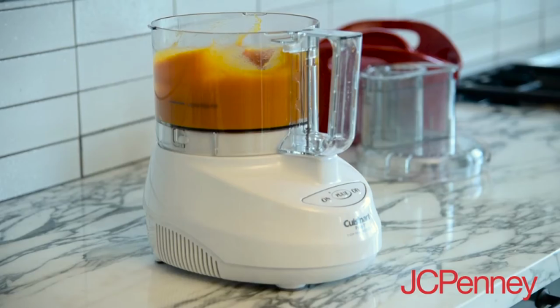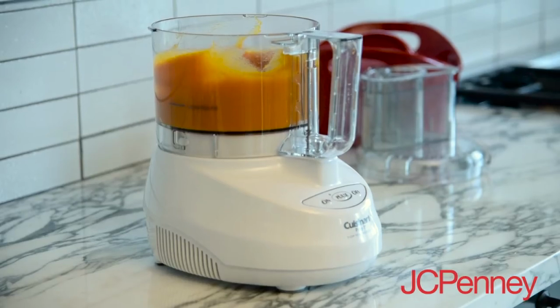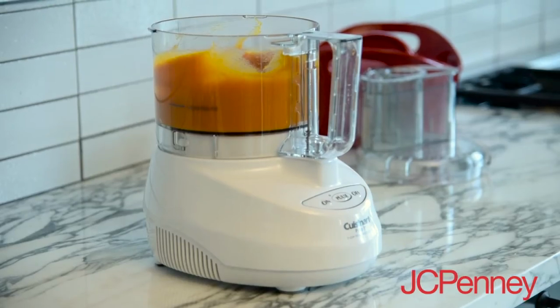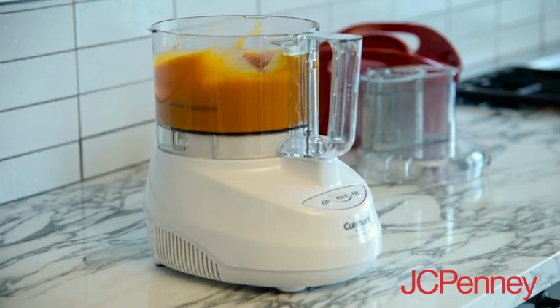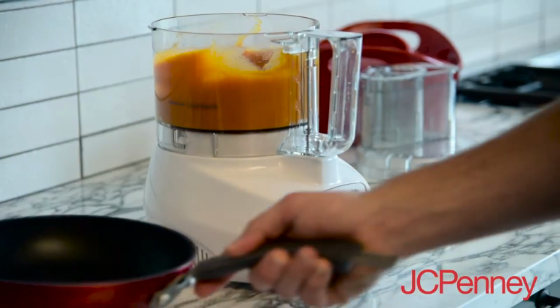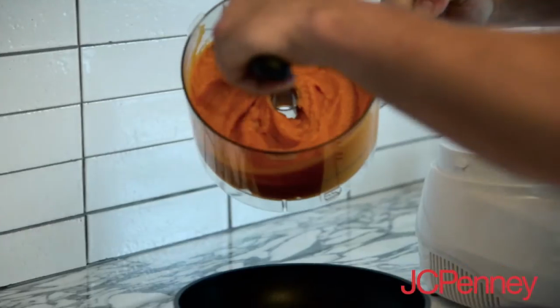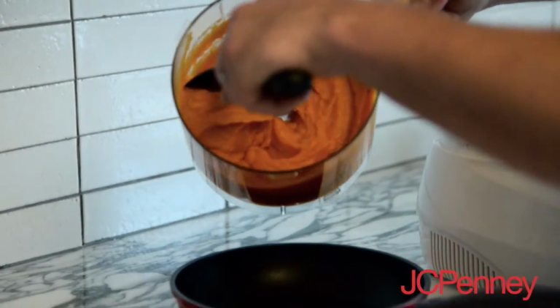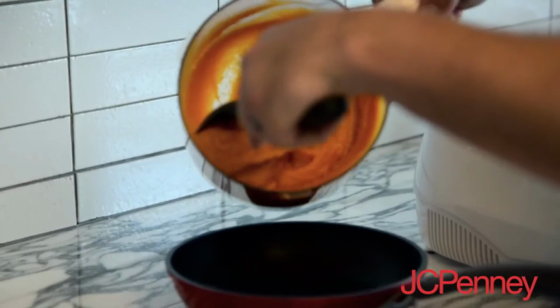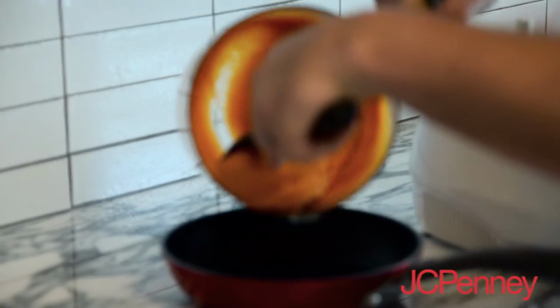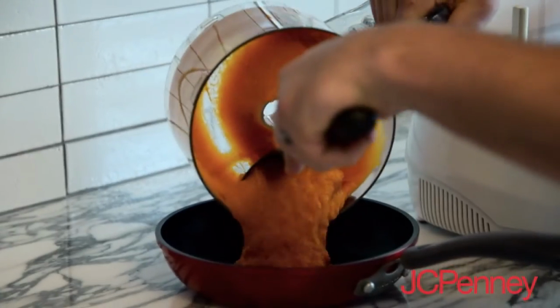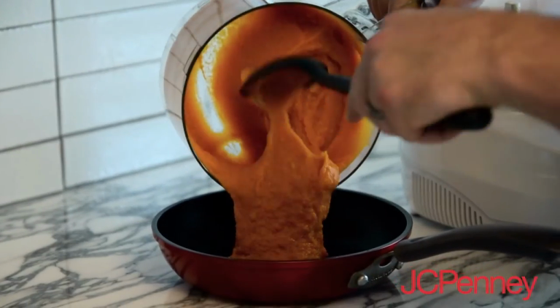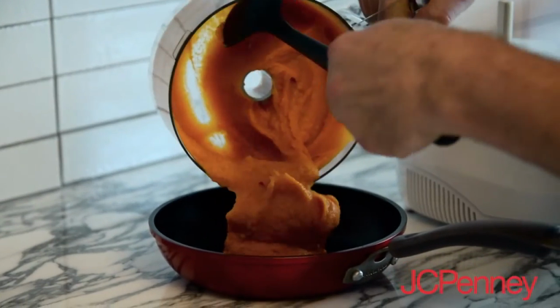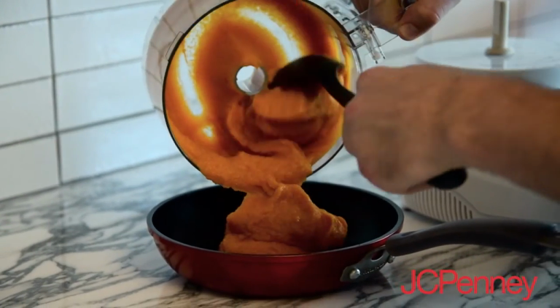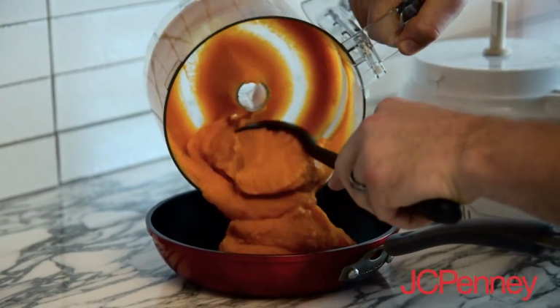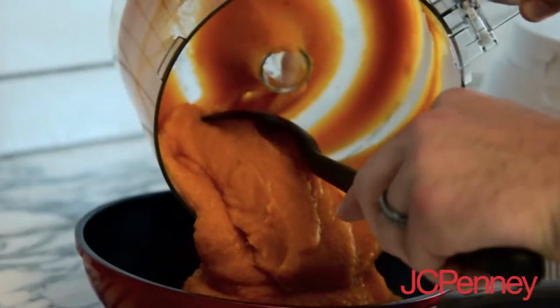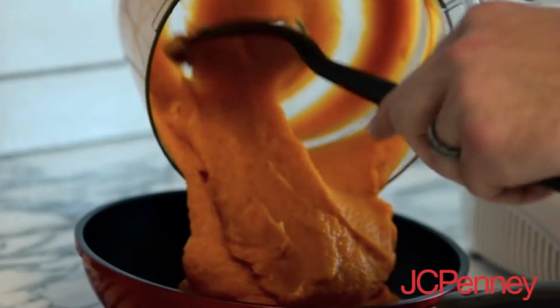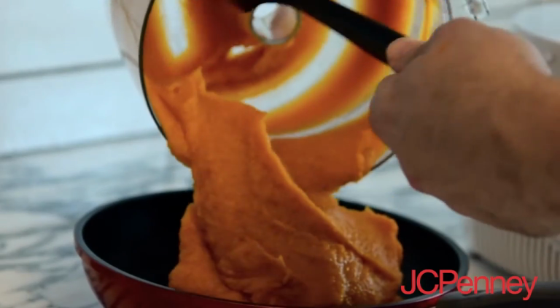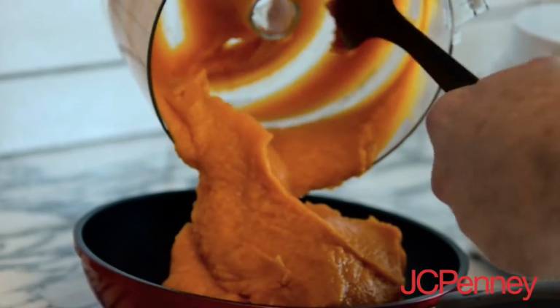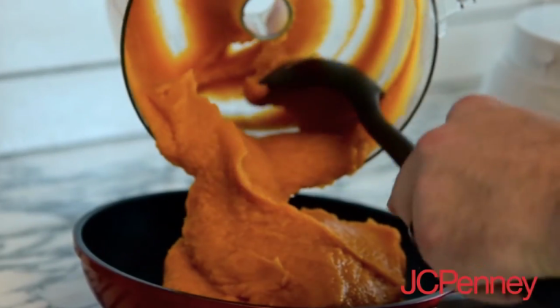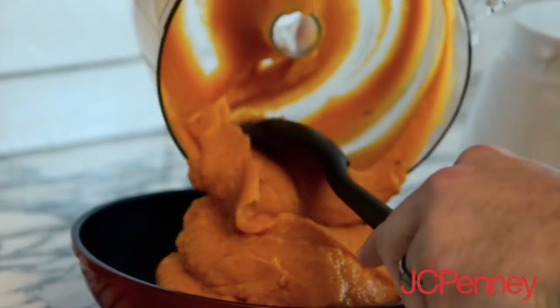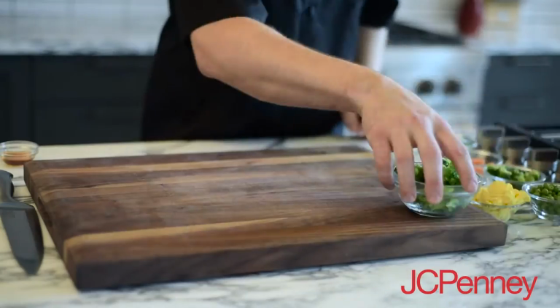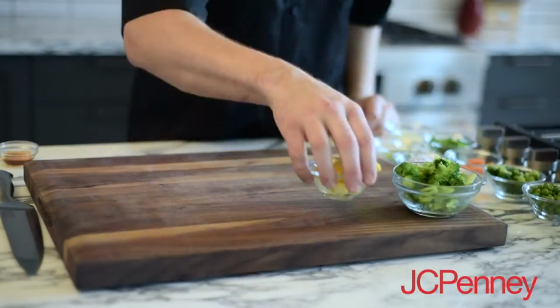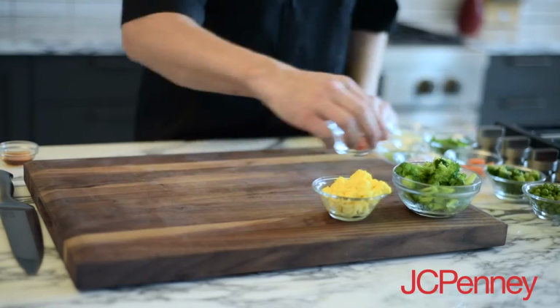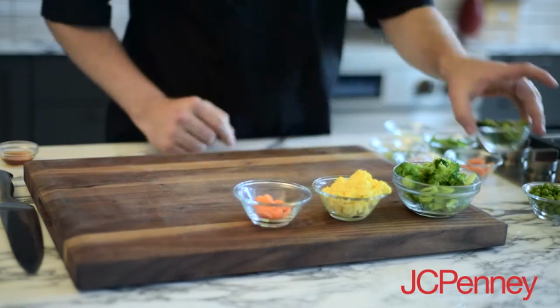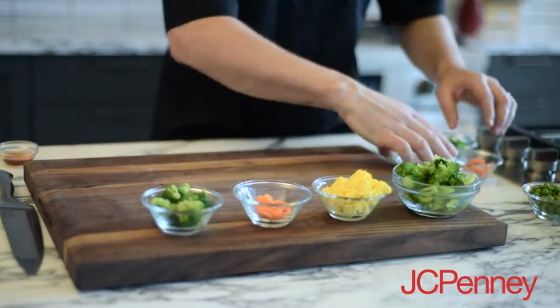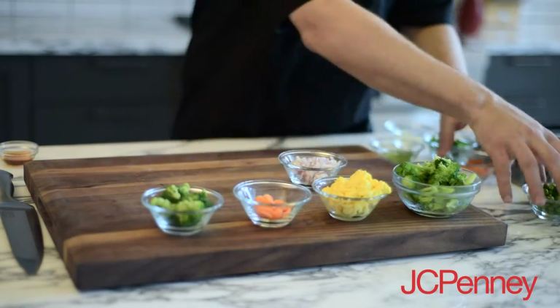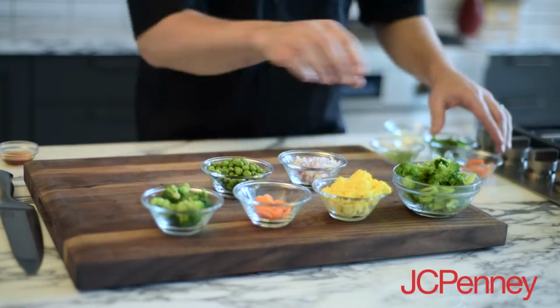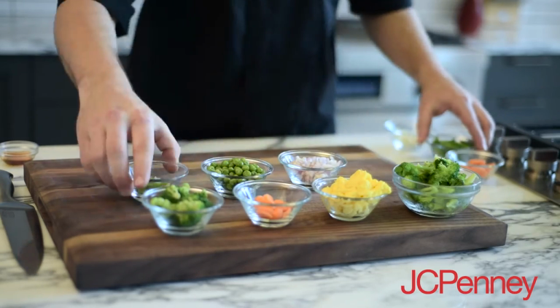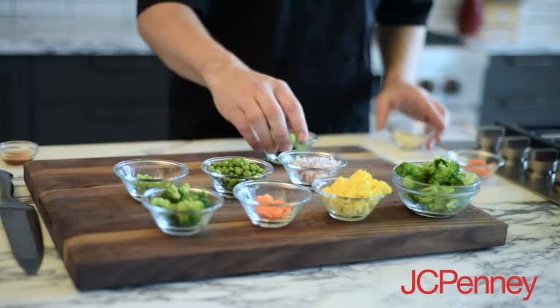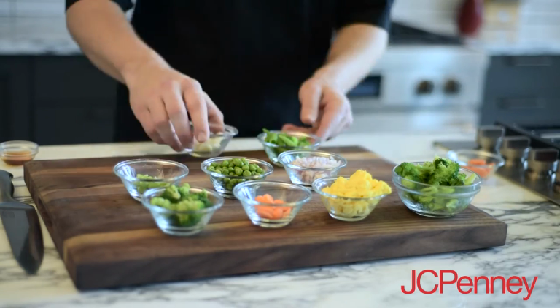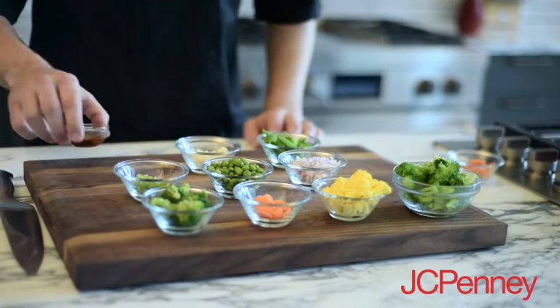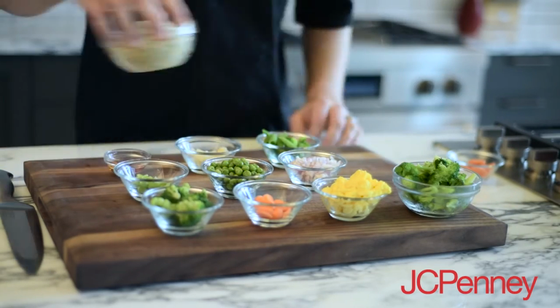One piece of equipment everyone should have in their kitchen is a food processor. This Cuisinart food processor comes with several attachments: a blade to make purees, a shredder to shred cheese and vegetables, and a slicer to cut potatoes.